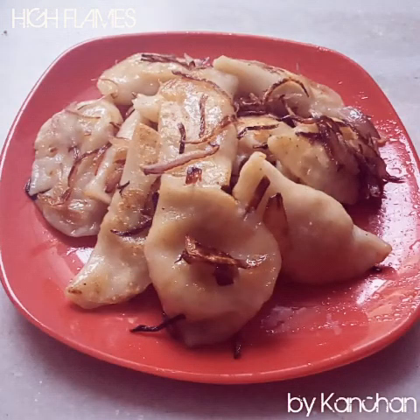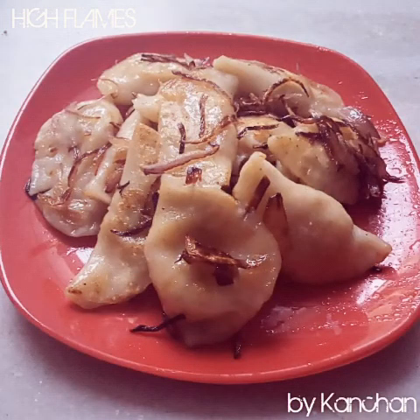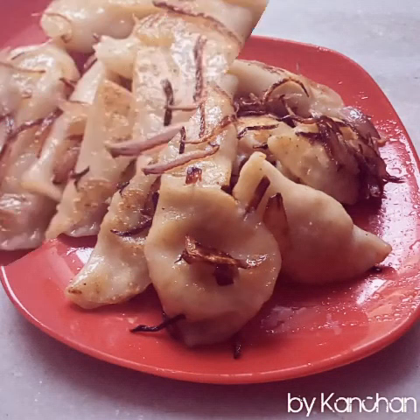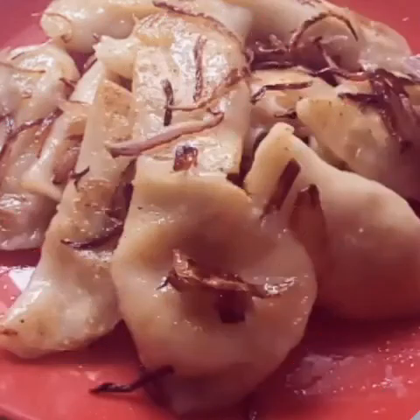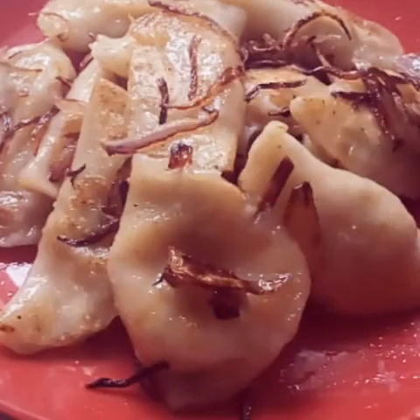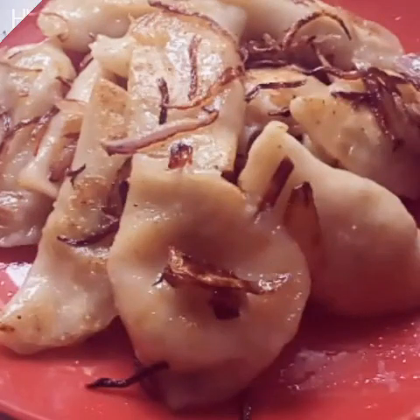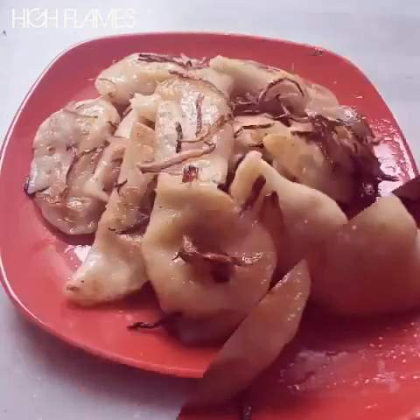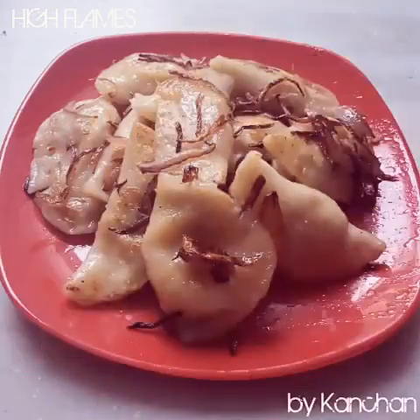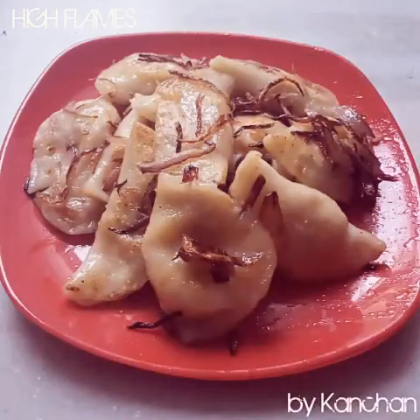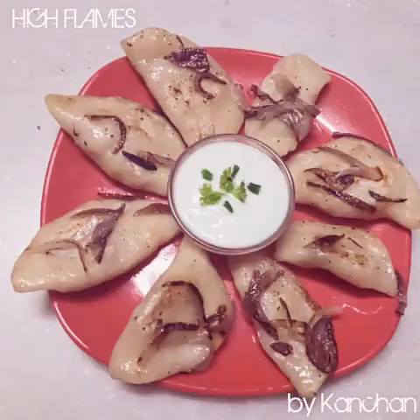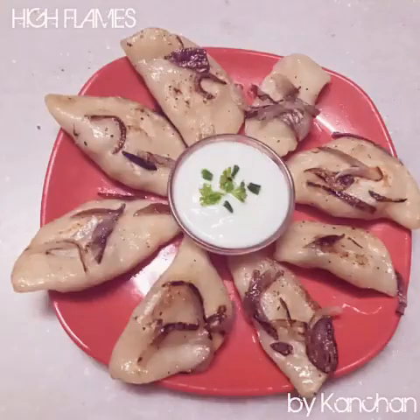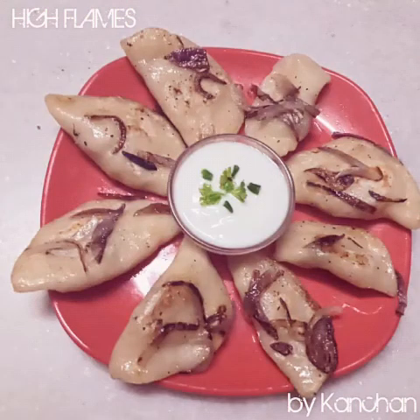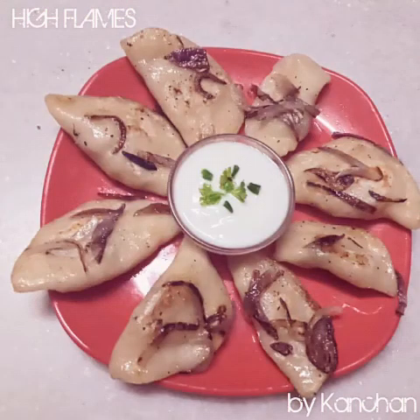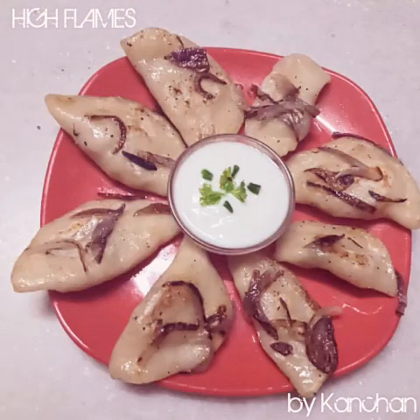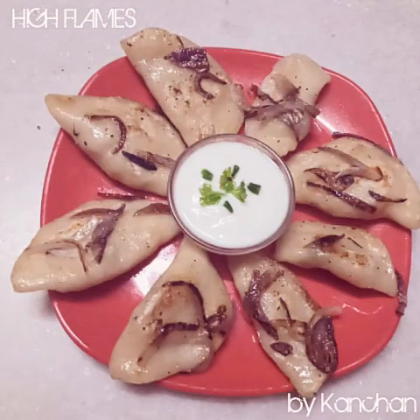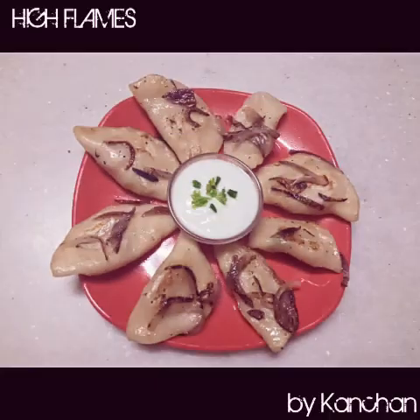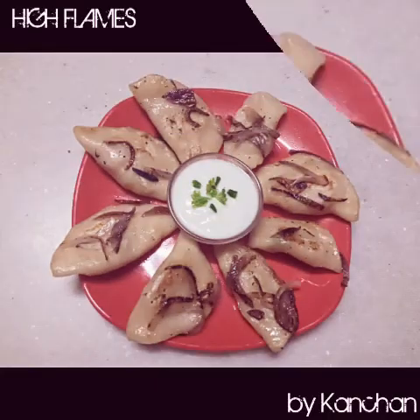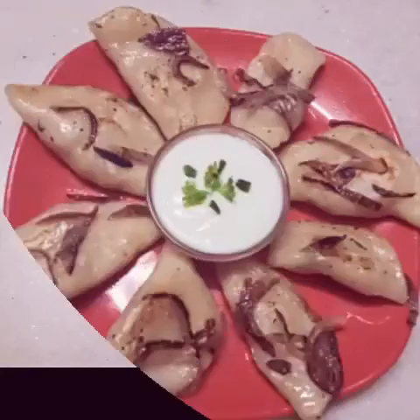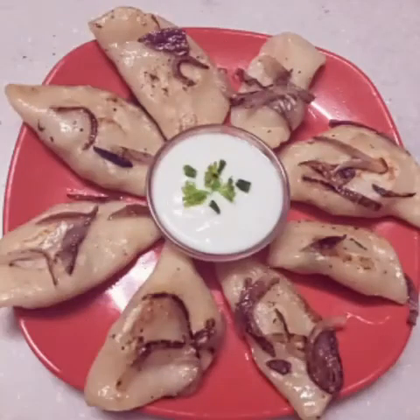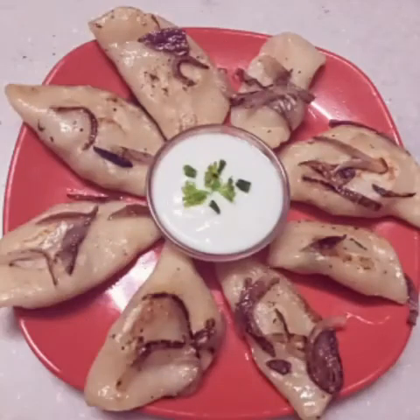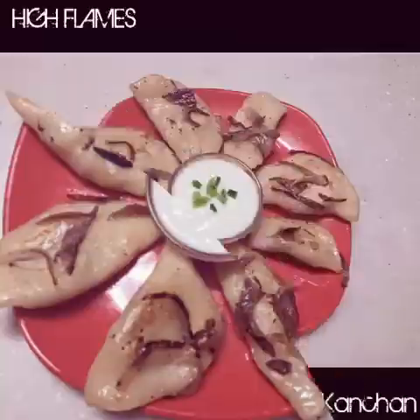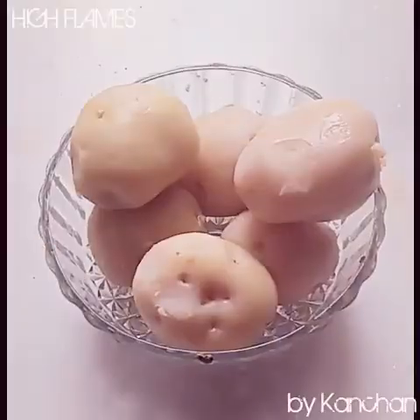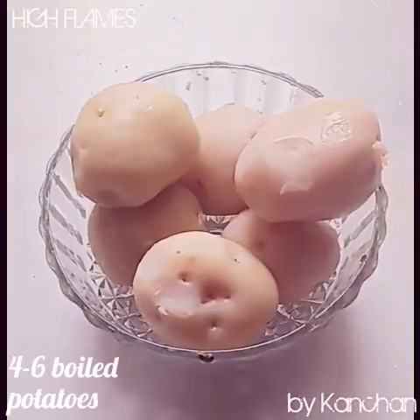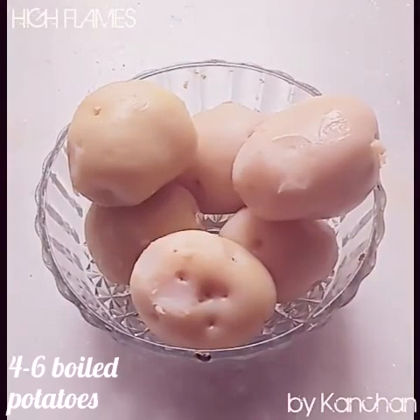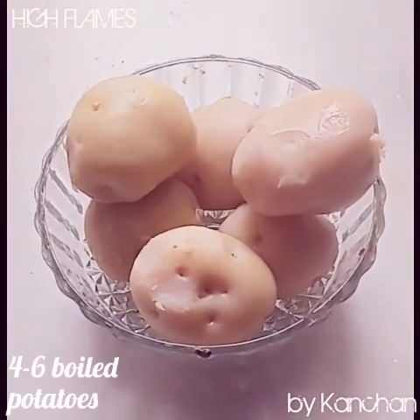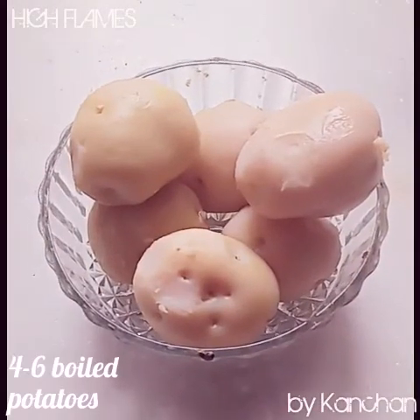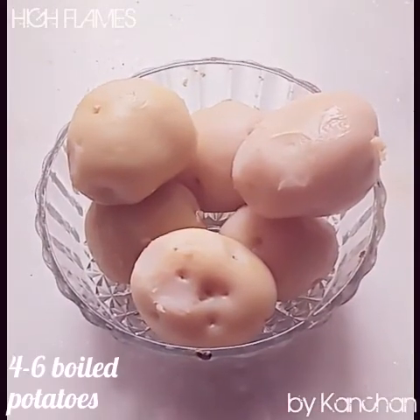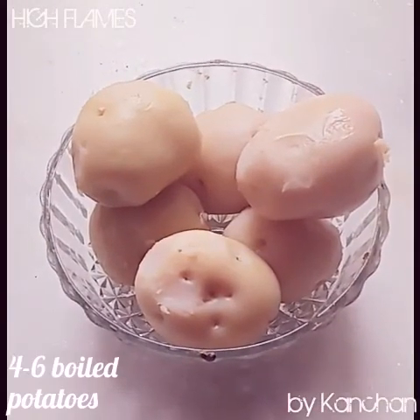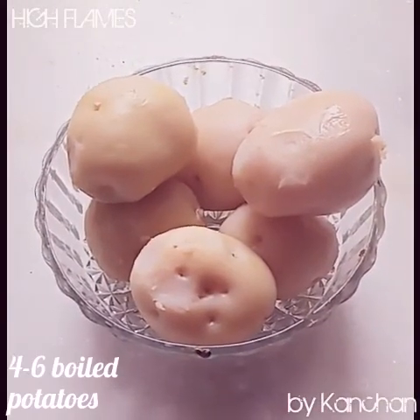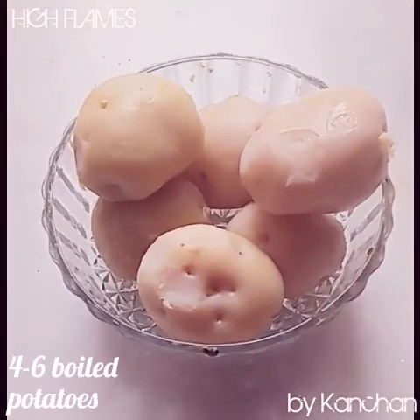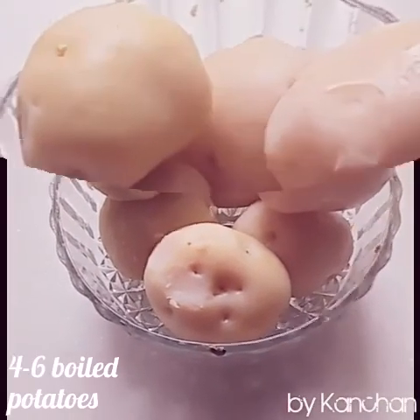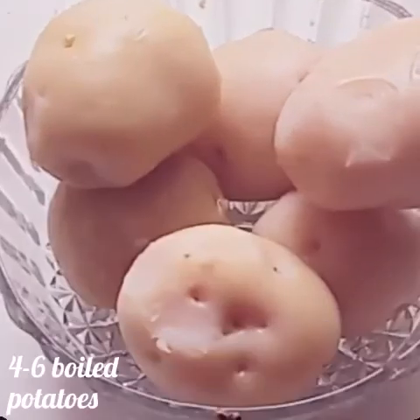Generally we use this one, but for those who are vegetarian, I have modified it. So let's start to make this European dish.